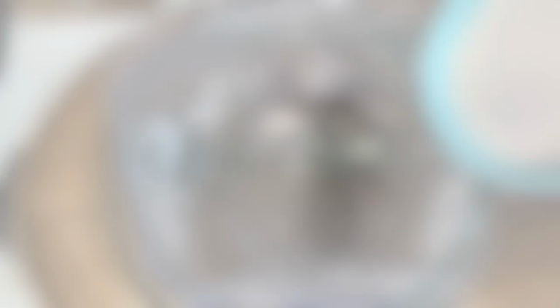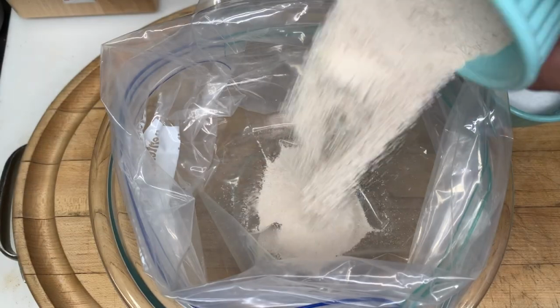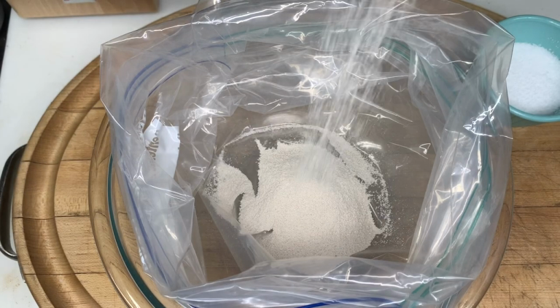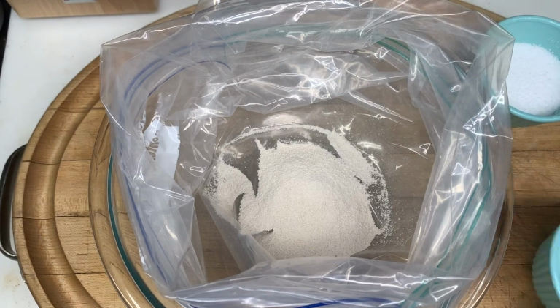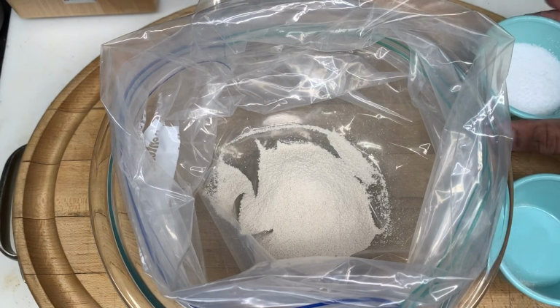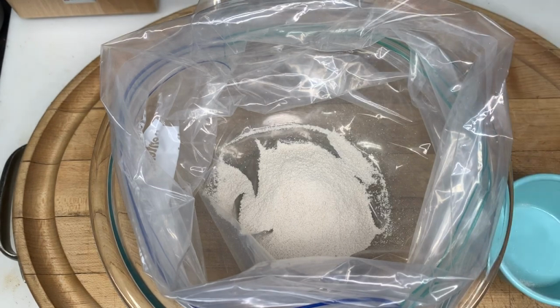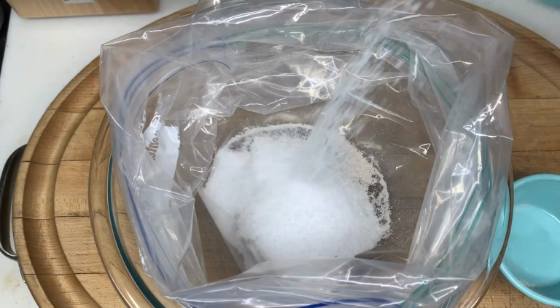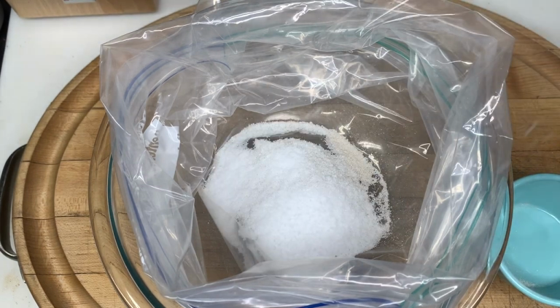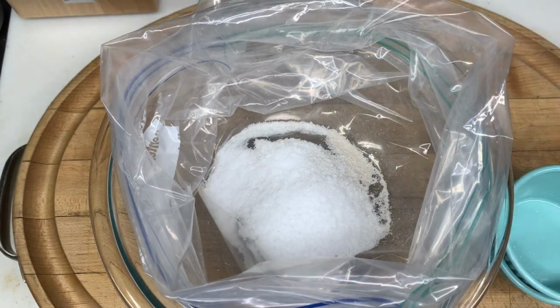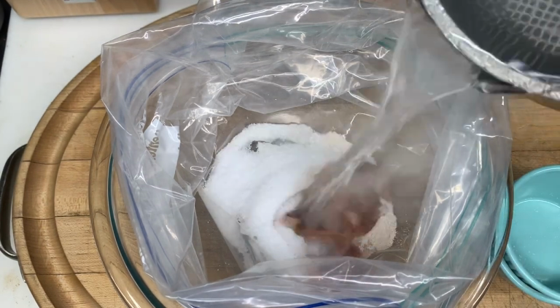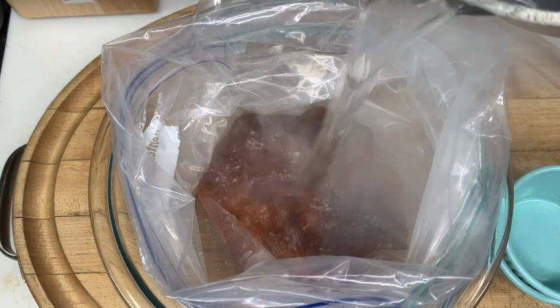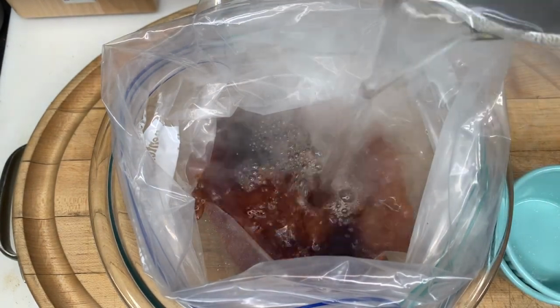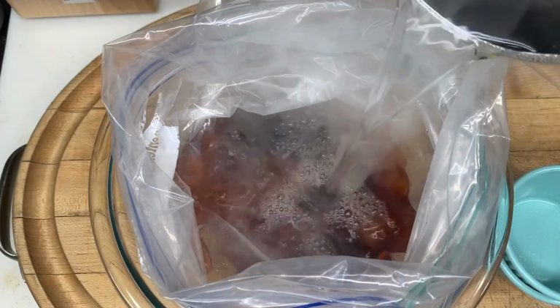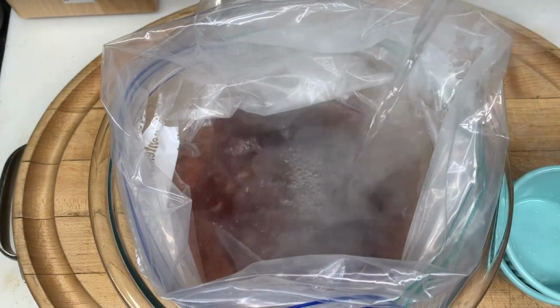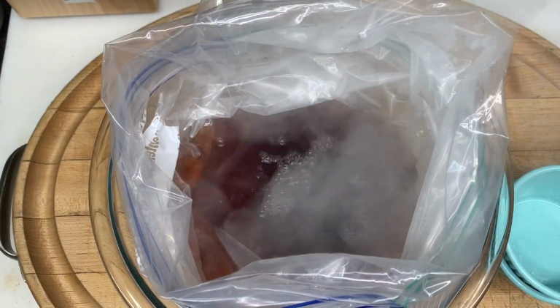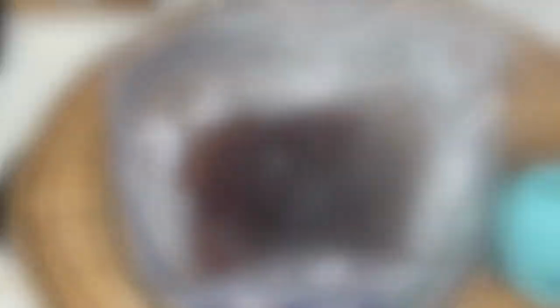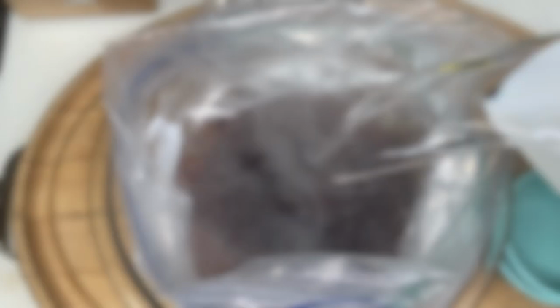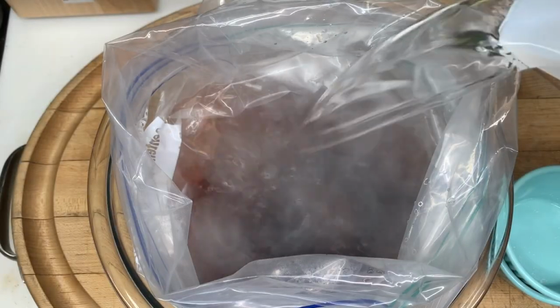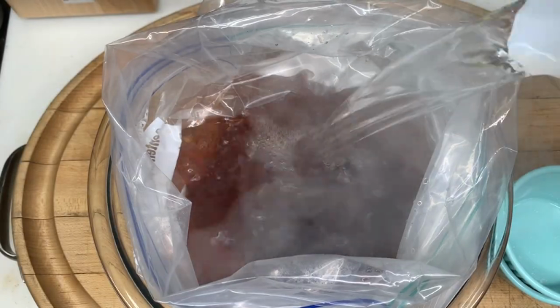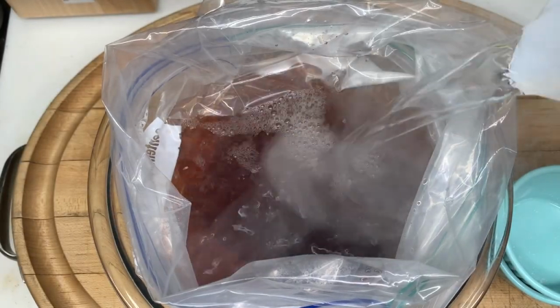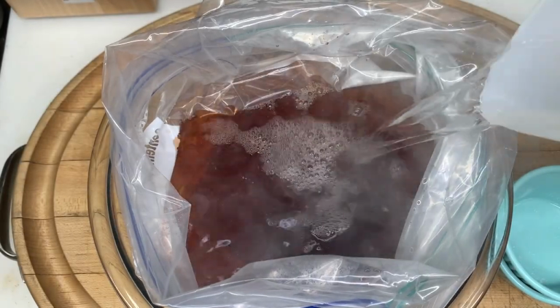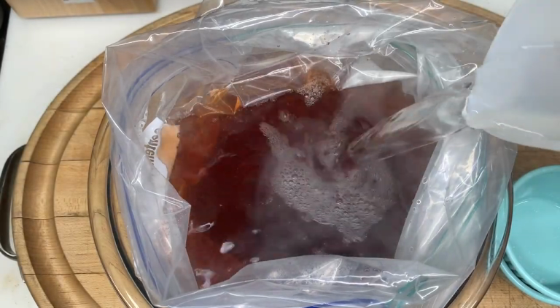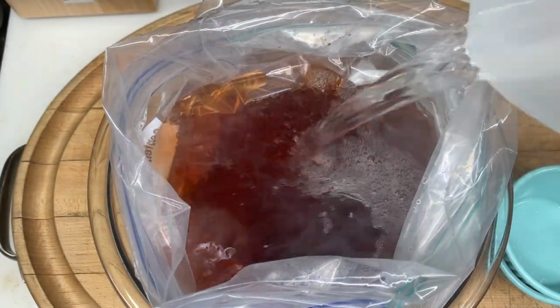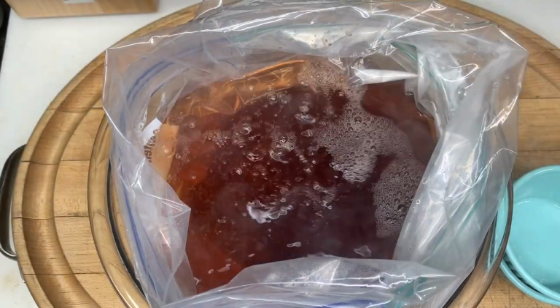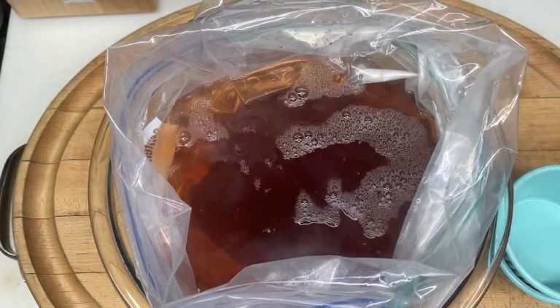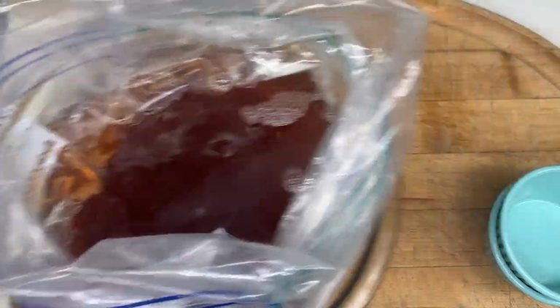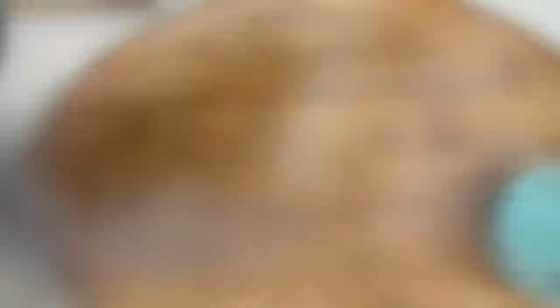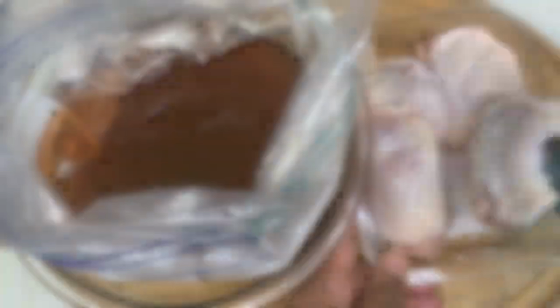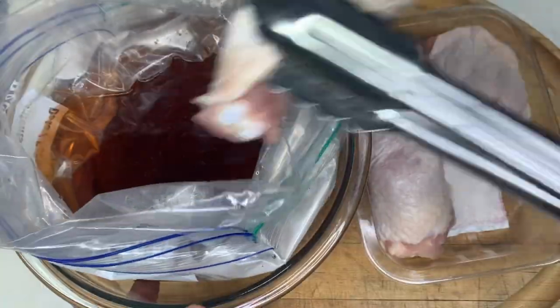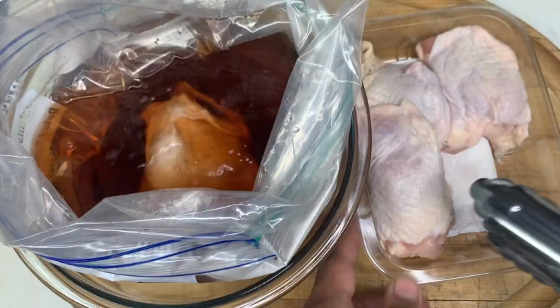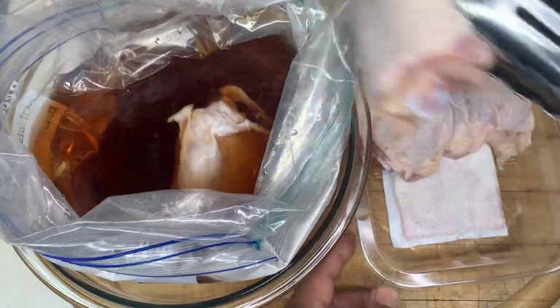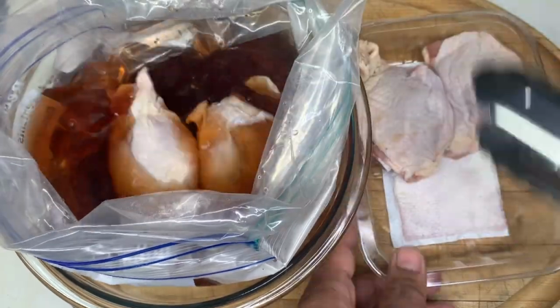In a plastic ziplock, add two scoops of peach iced tea mix and a quarter cup of kosher salt. Pour in two cups of hot water and dissolve, followed by two cups of cold water, and set aside to cool. Once cool, add your chicken.